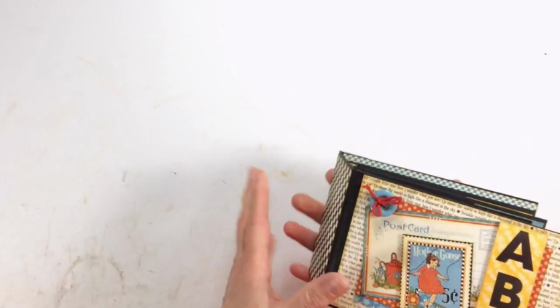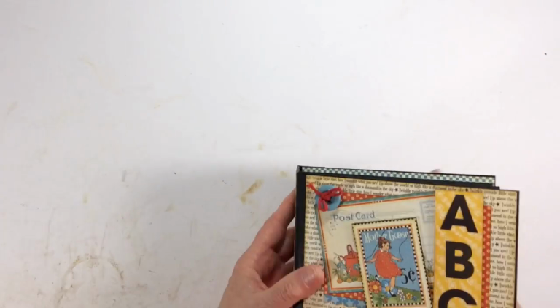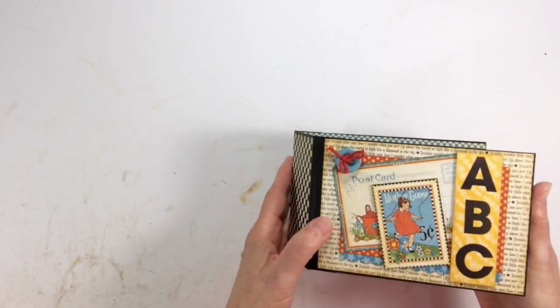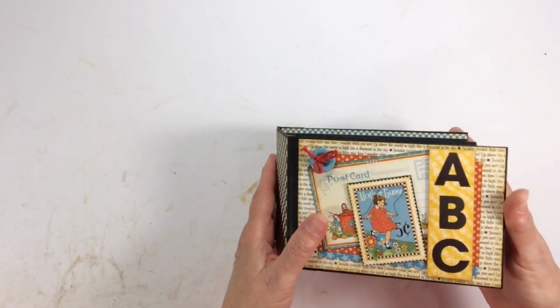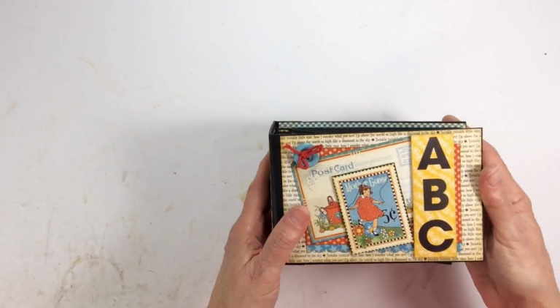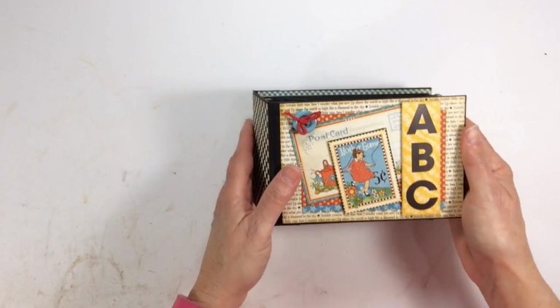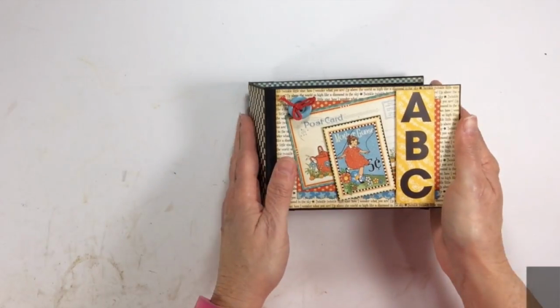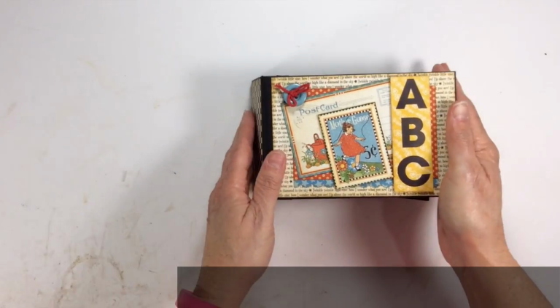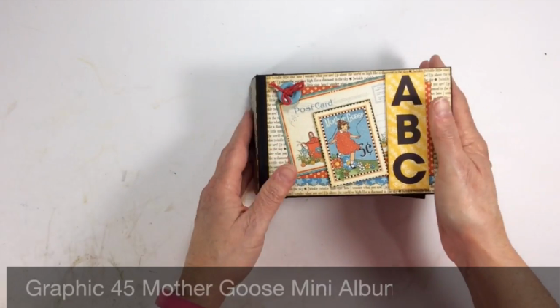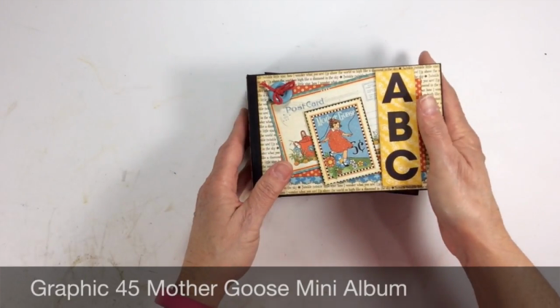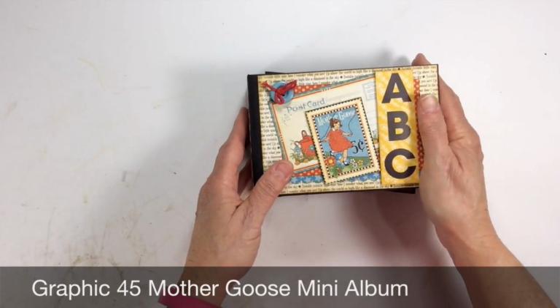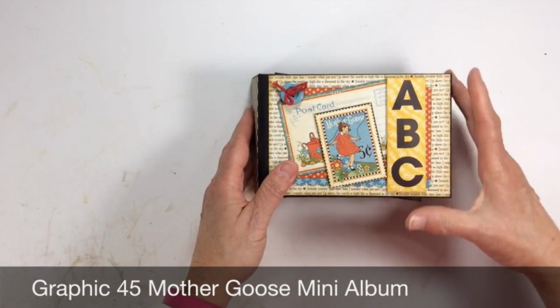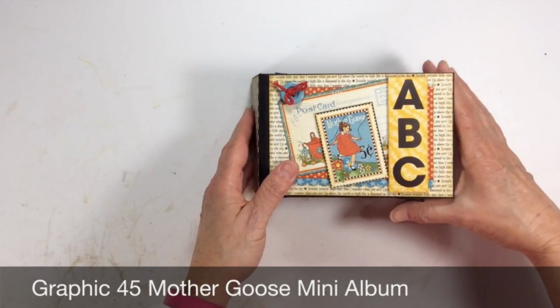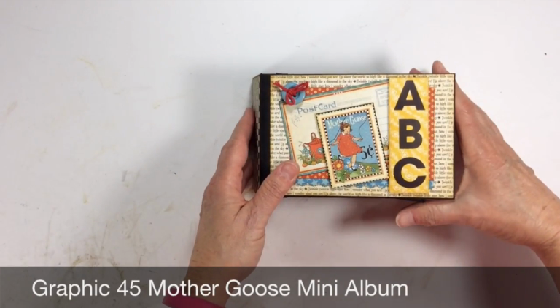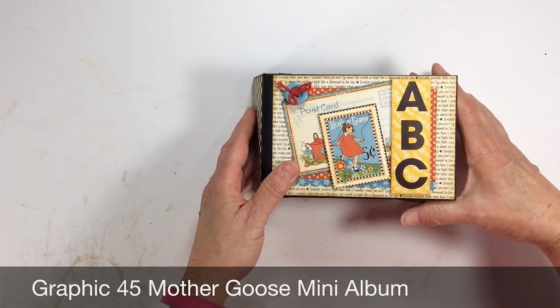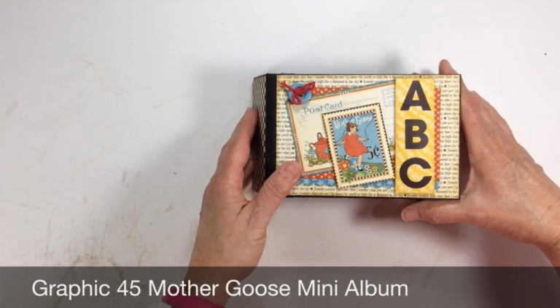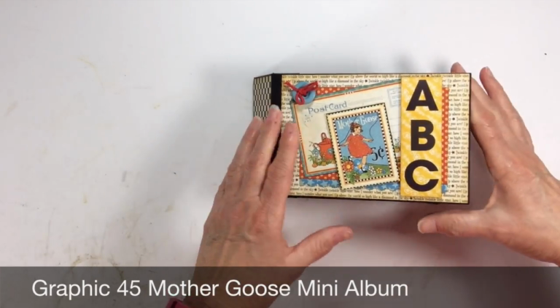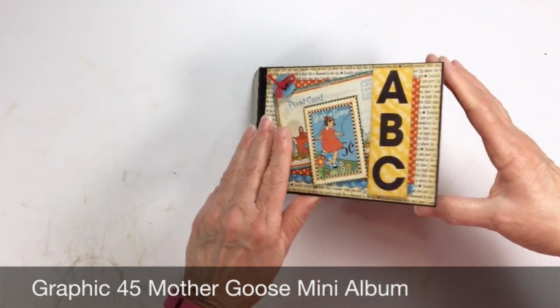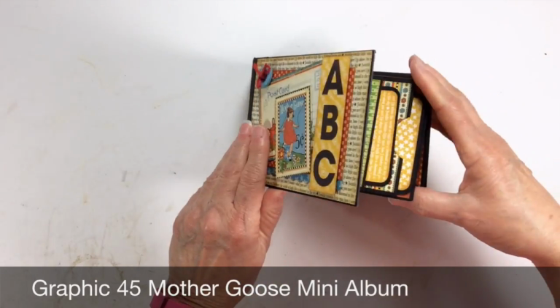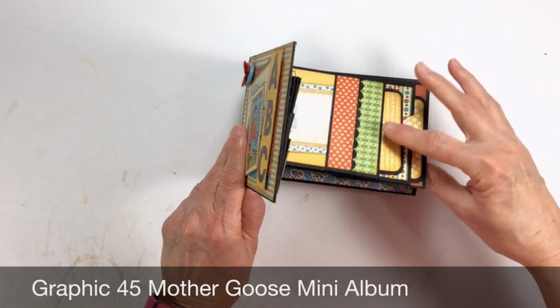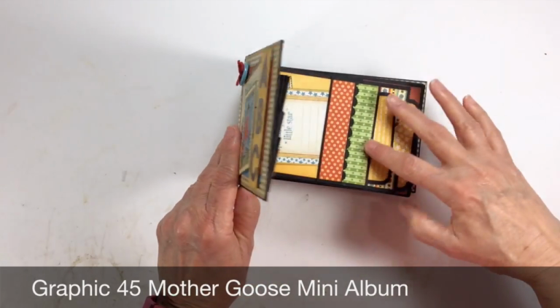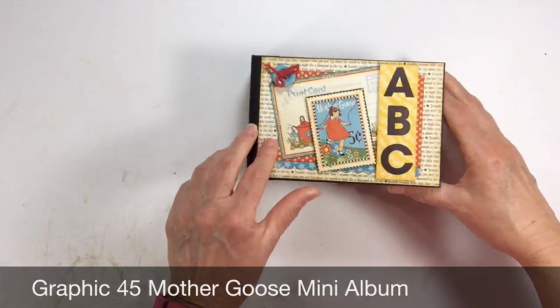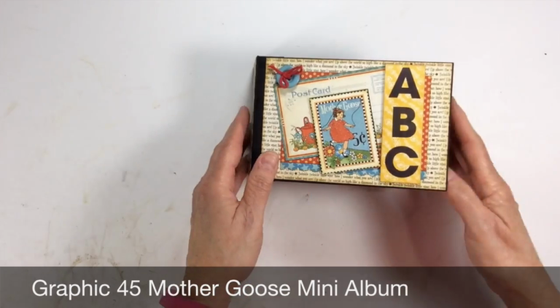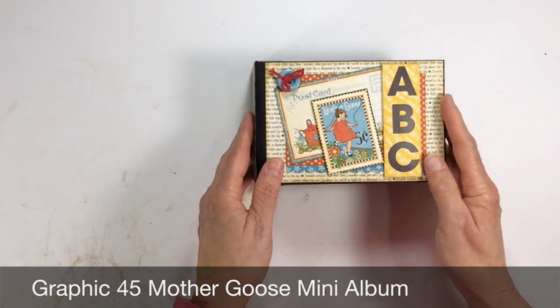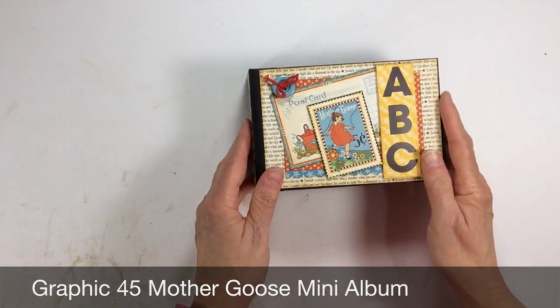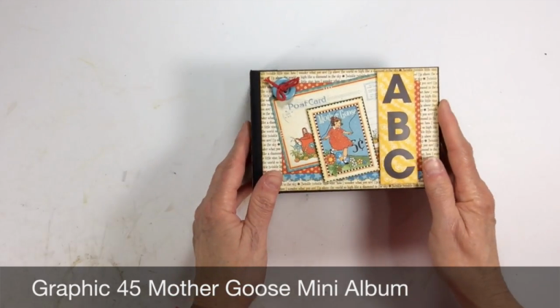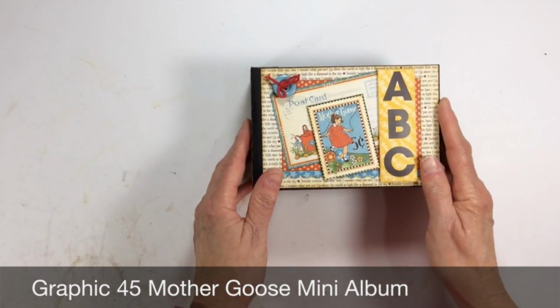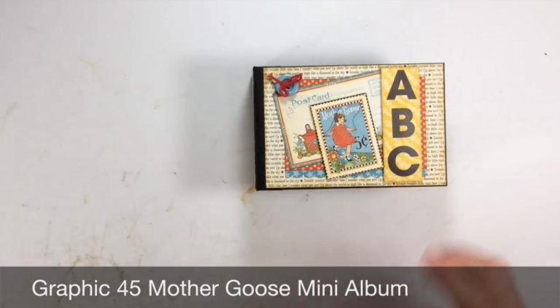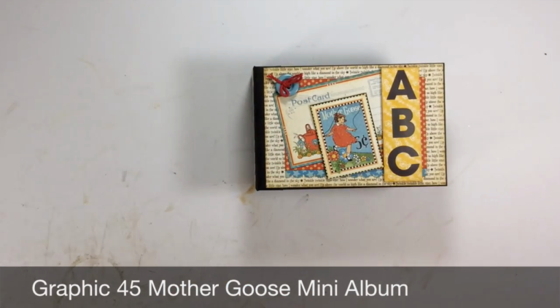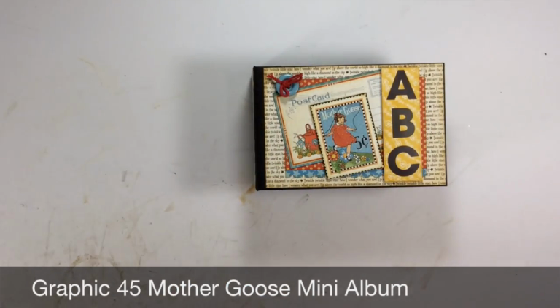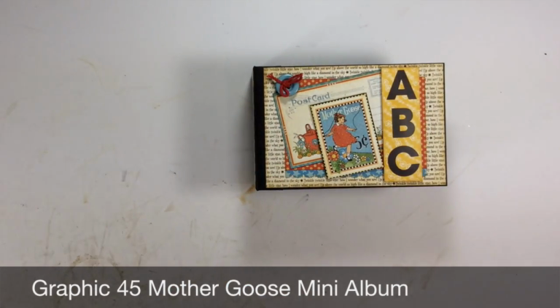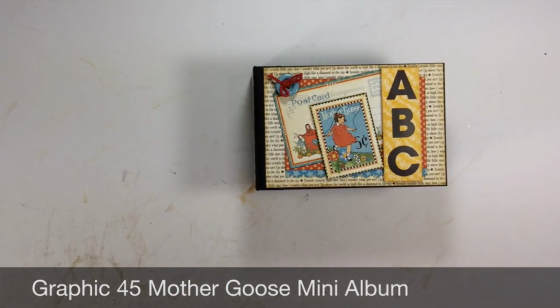So that's my little Mother Goose Graphic 45 mini album. And there you have it everybody — thanks for watching, bye!